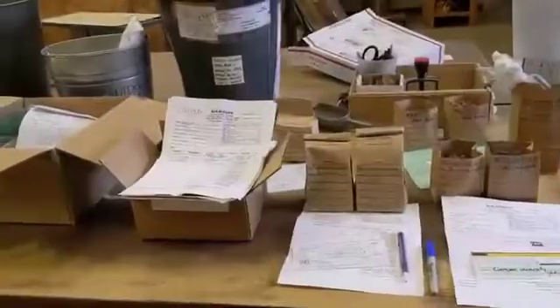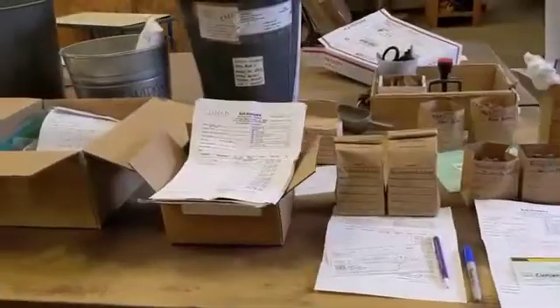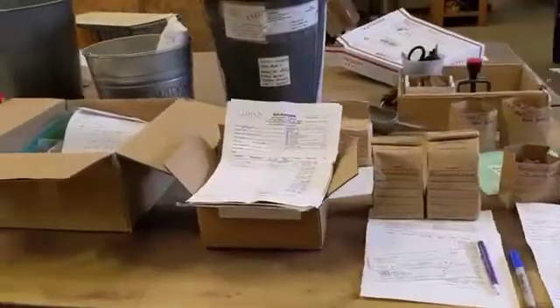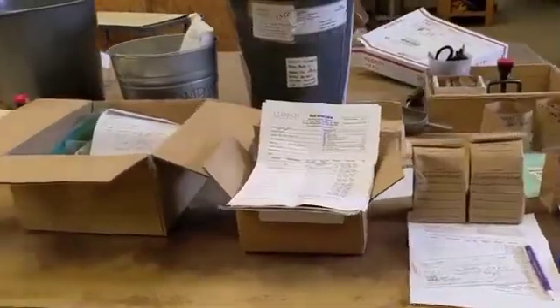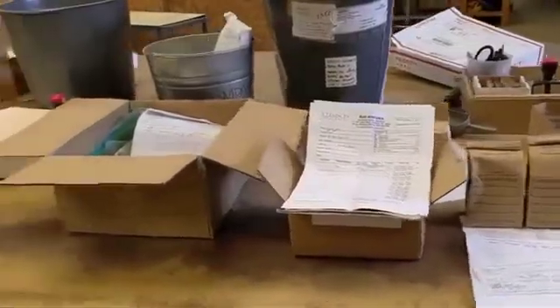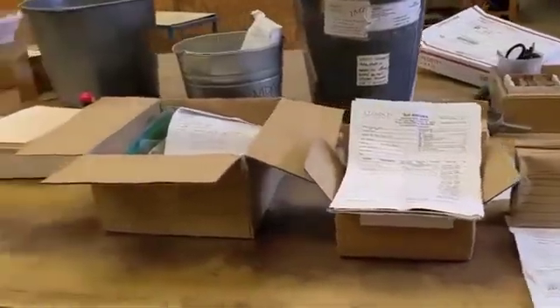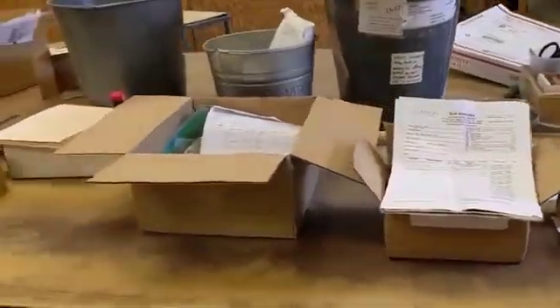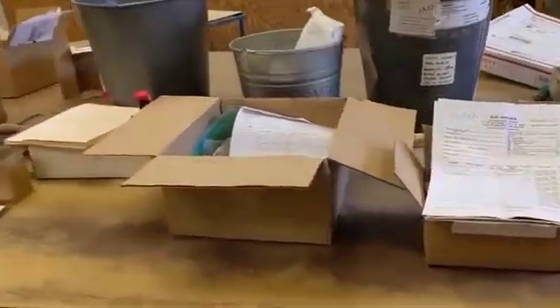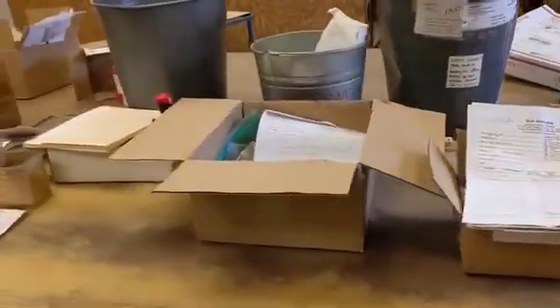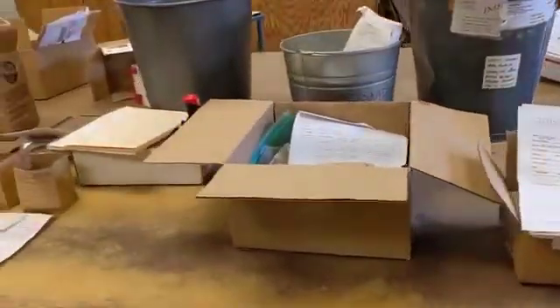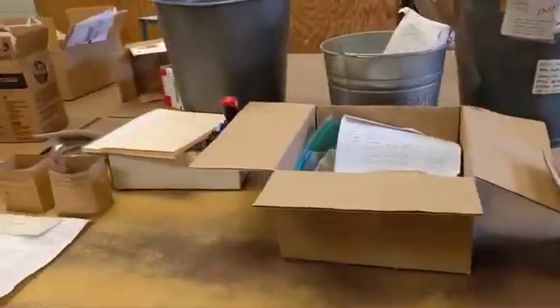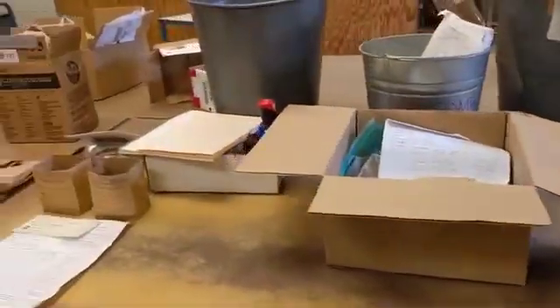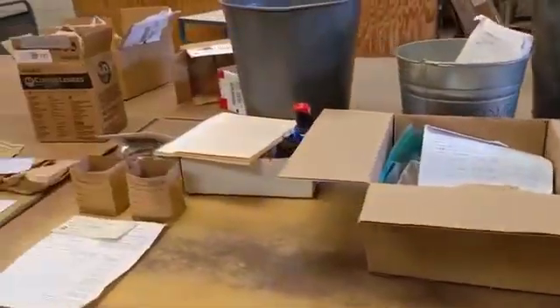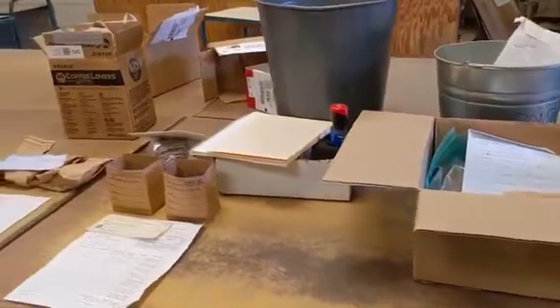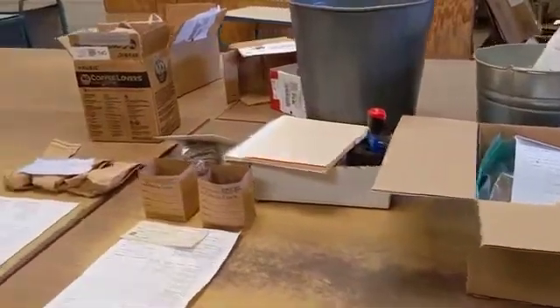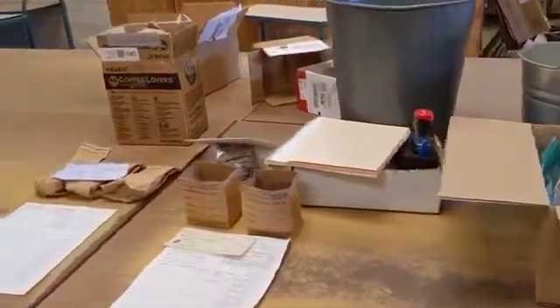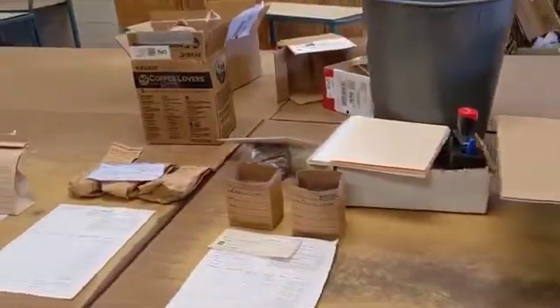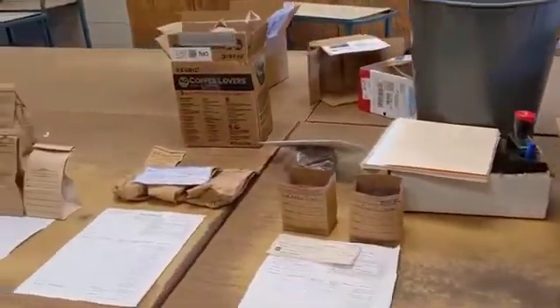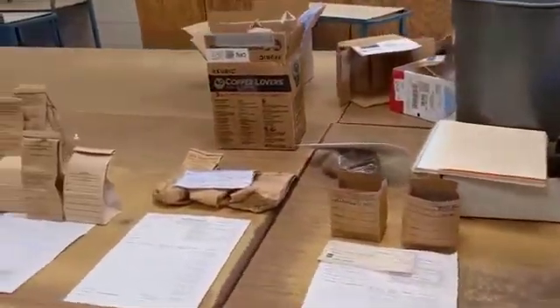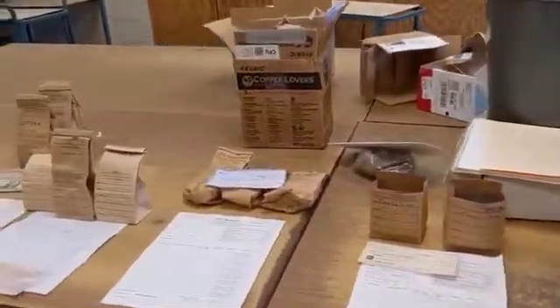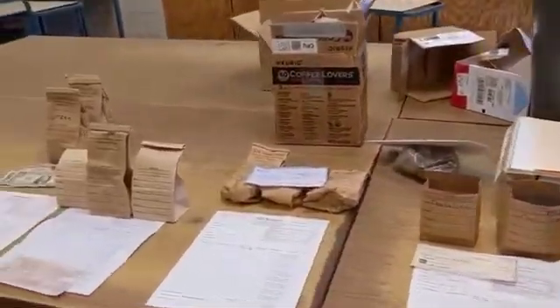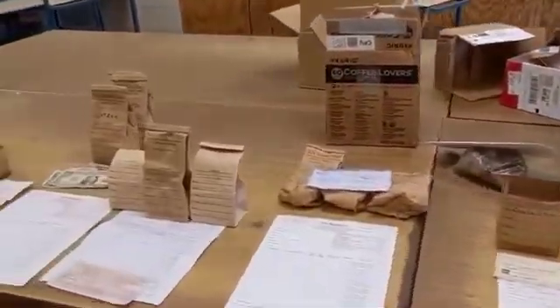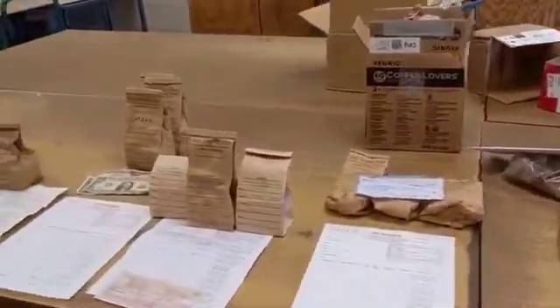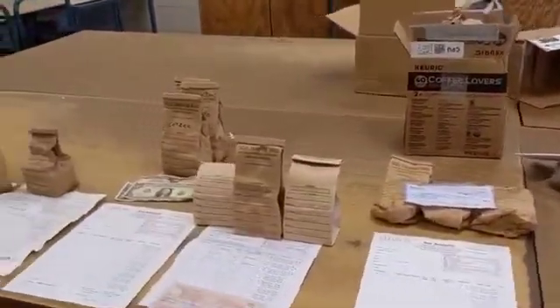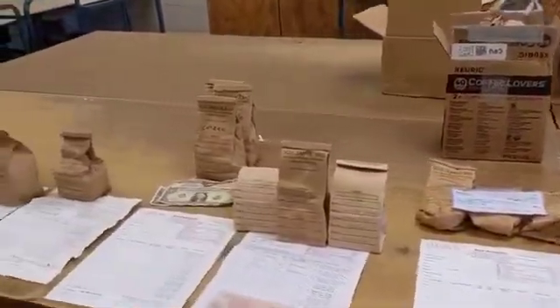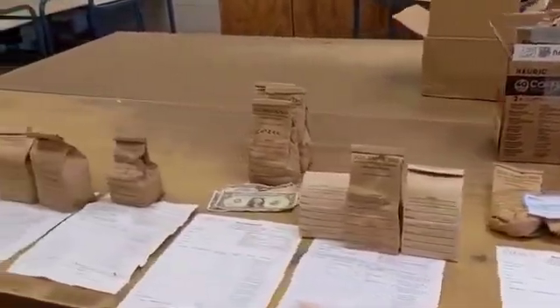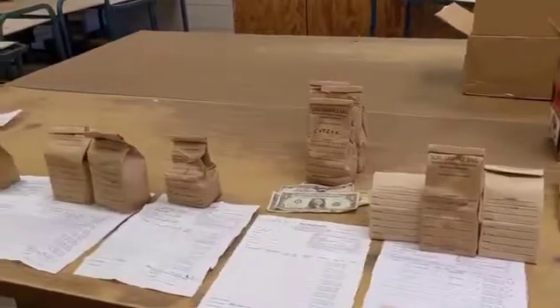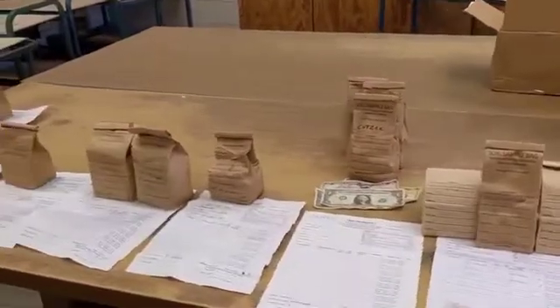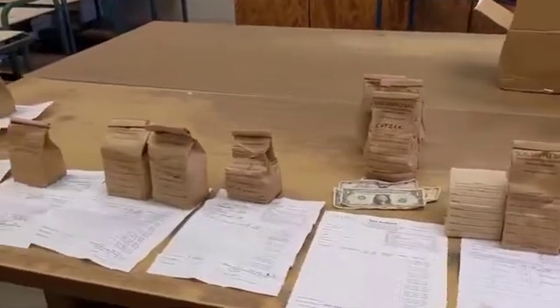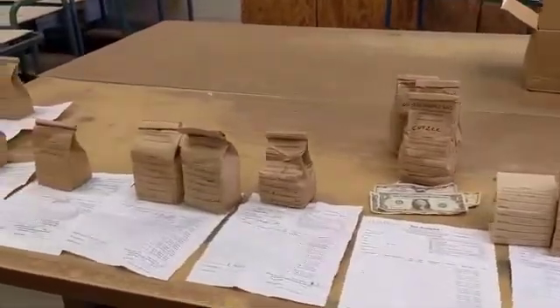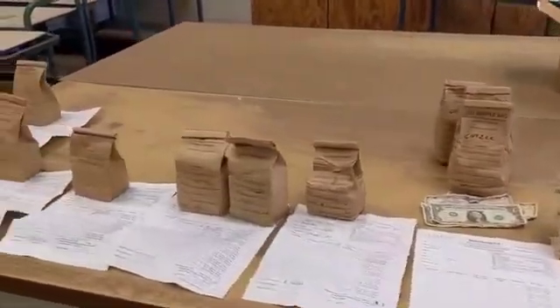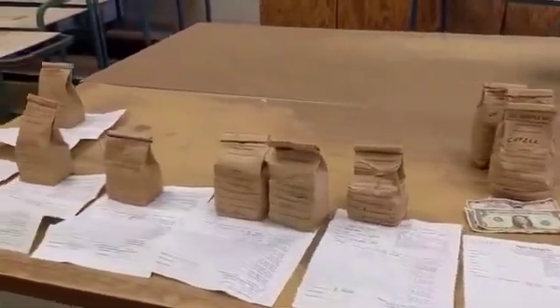When soil bags arrive at the lab, they must be sorted and matched with their paperwork. Each form is looked over to make sure it's filled out completely and accurately, and each sample goes into a set of 100 samples each.